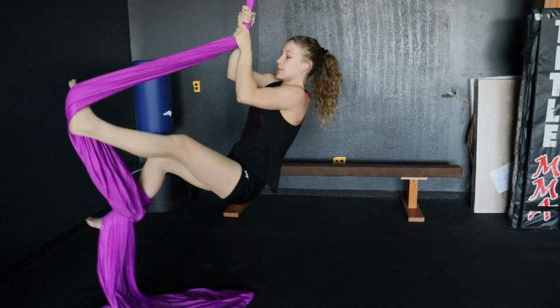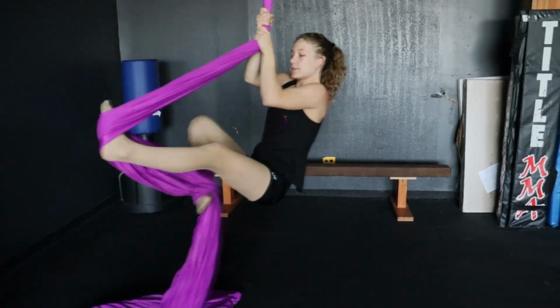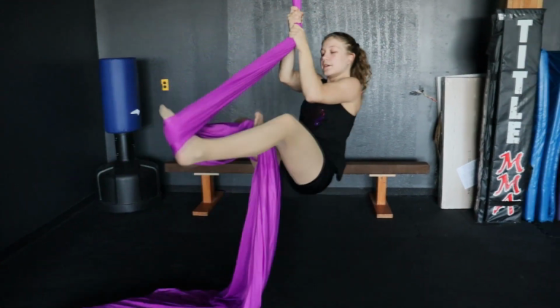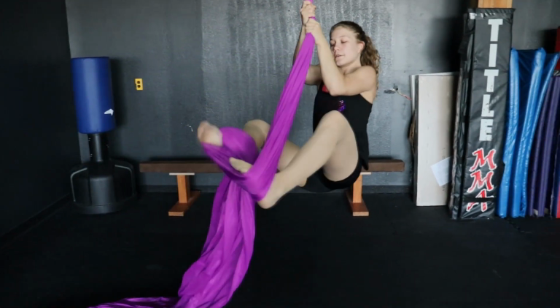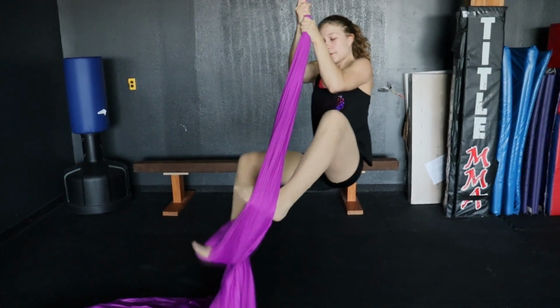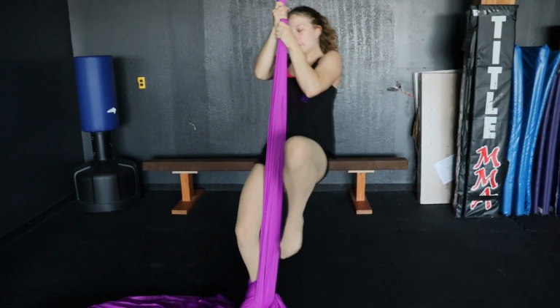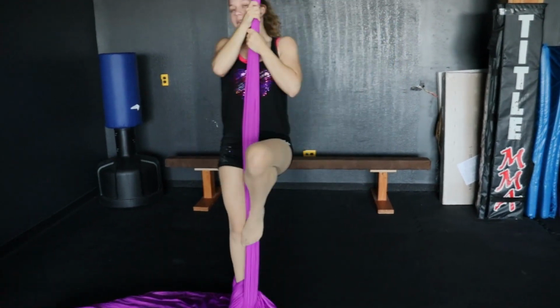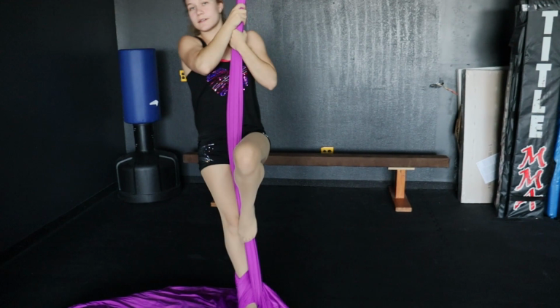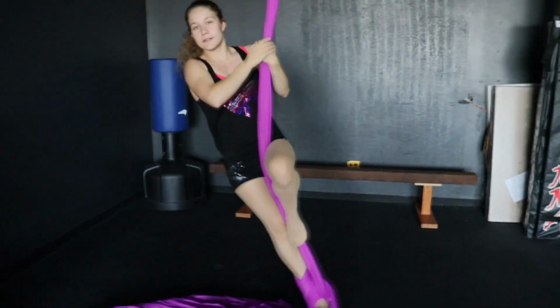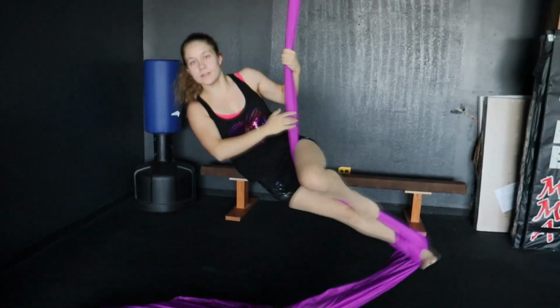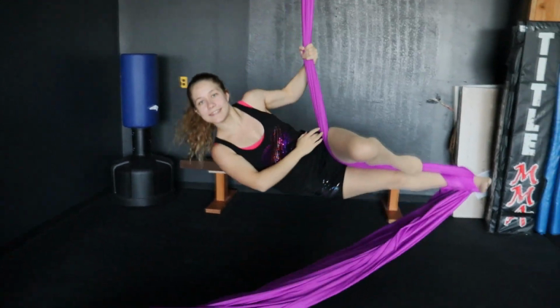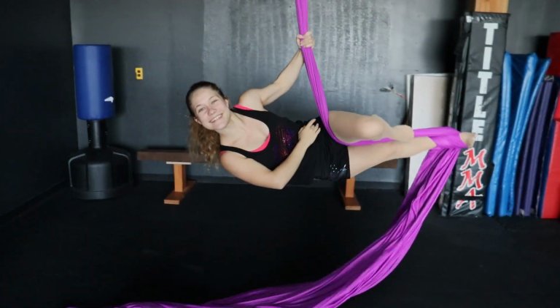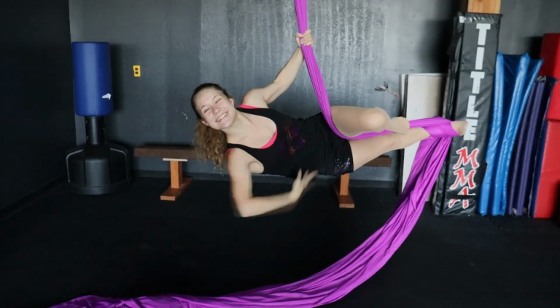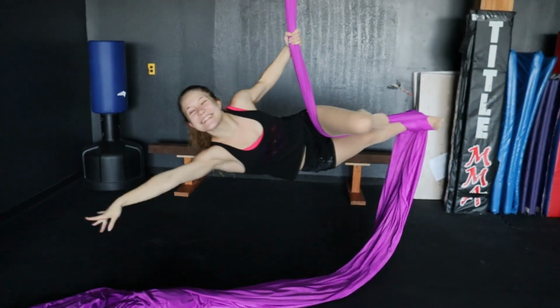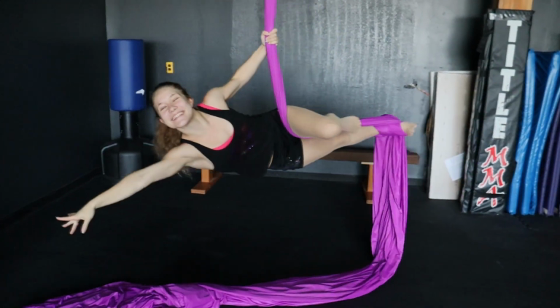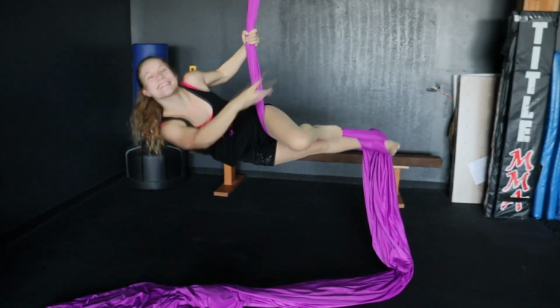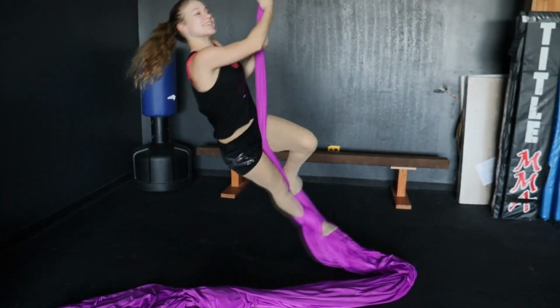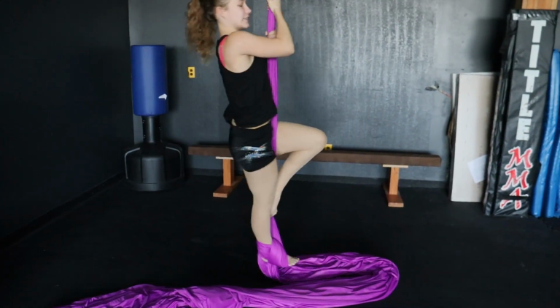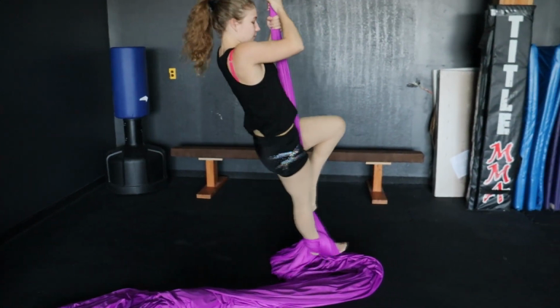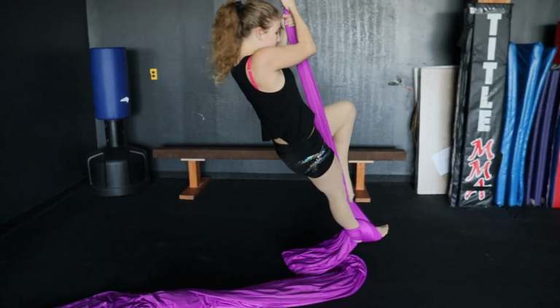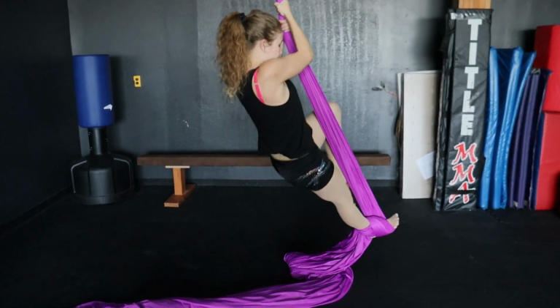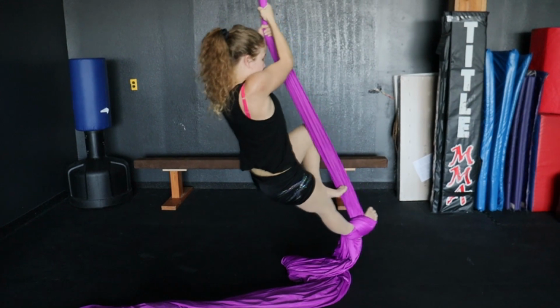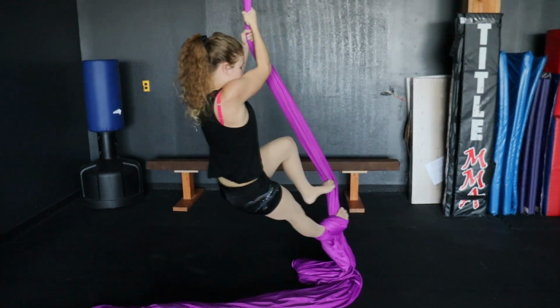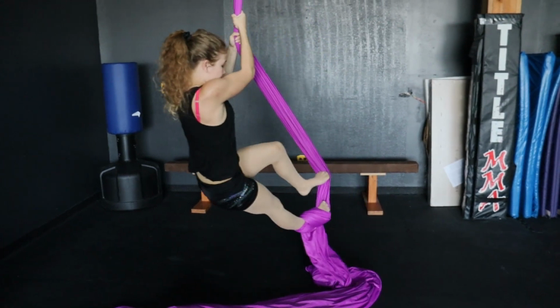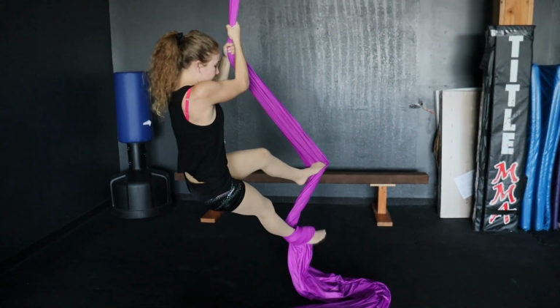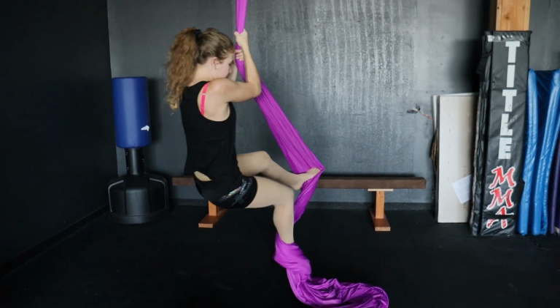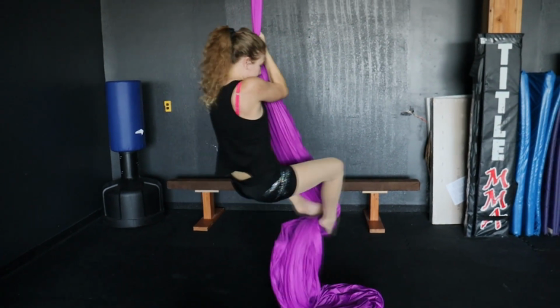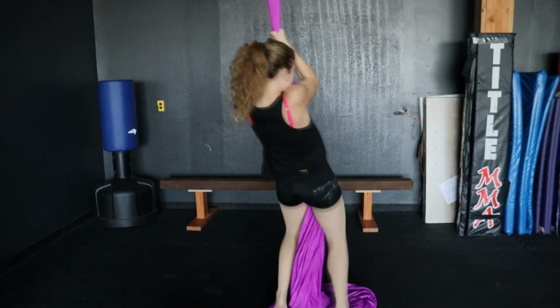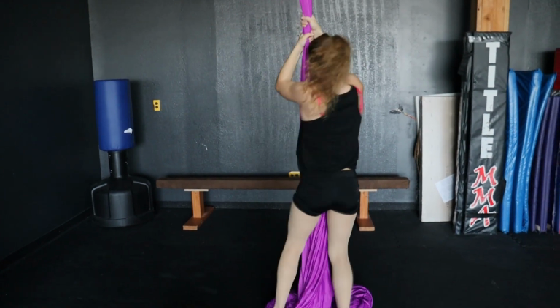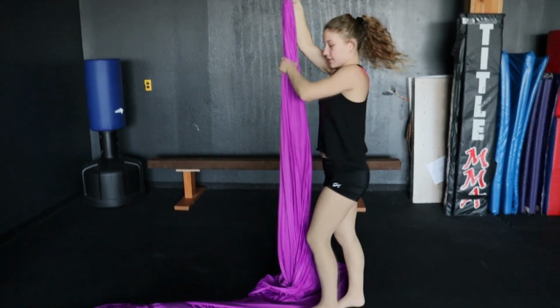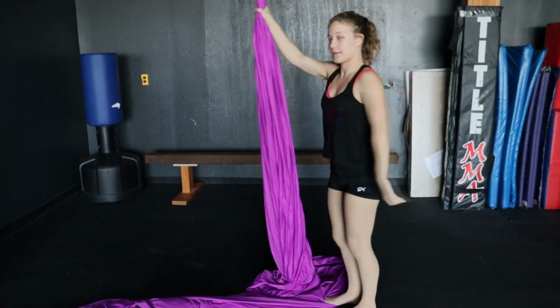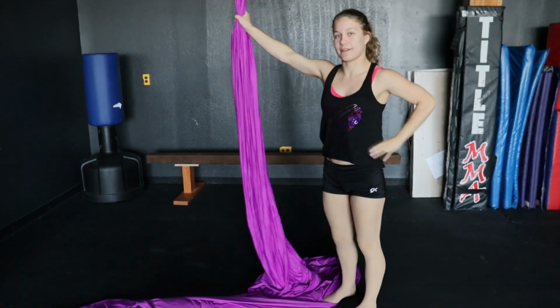Push it out. Wrap around. Stand. Take it out. We can flex our feet or push that out.